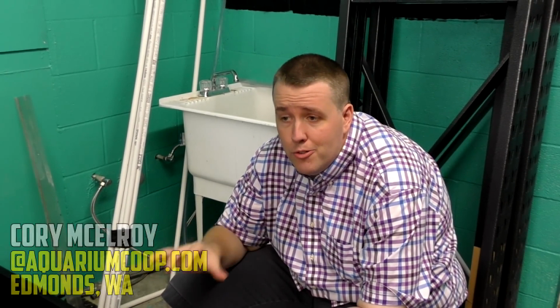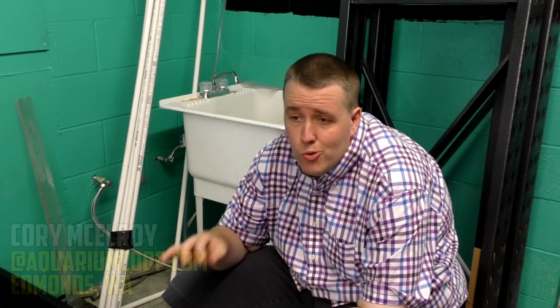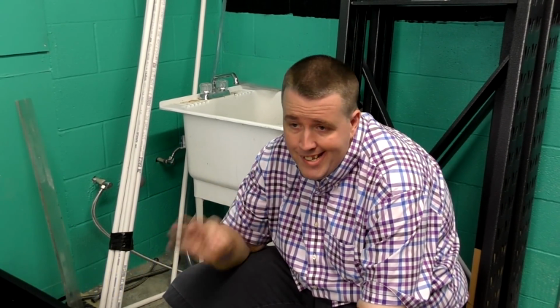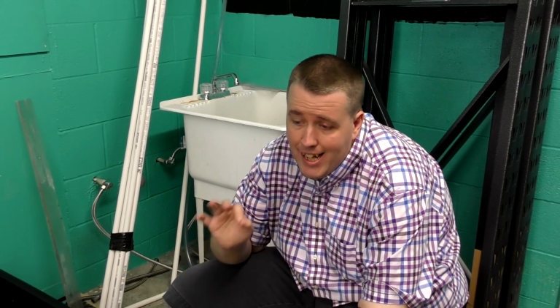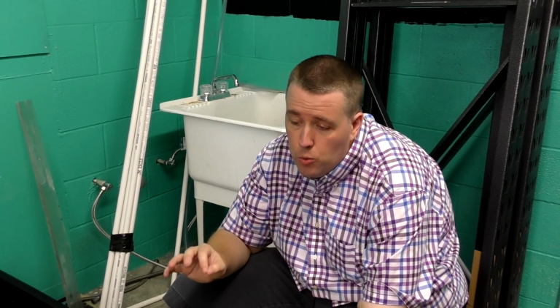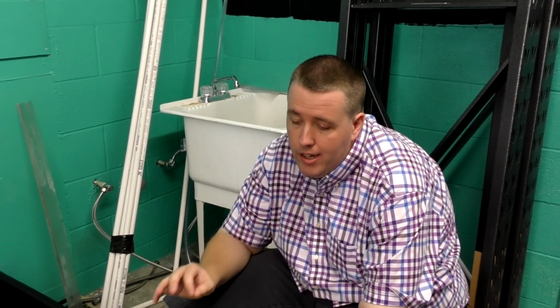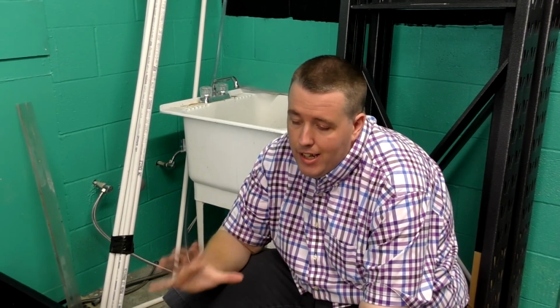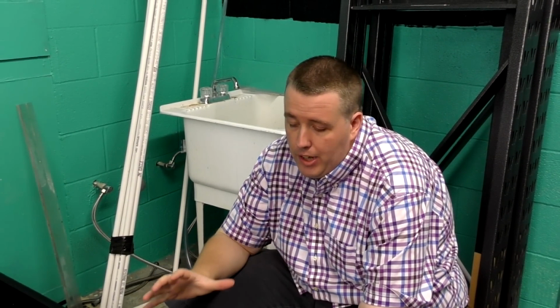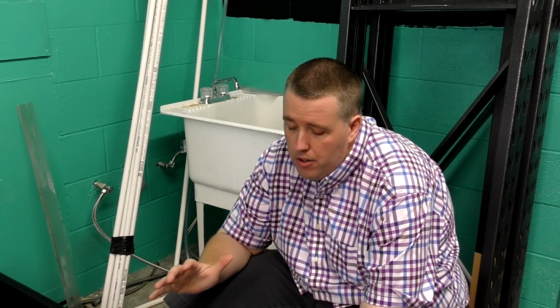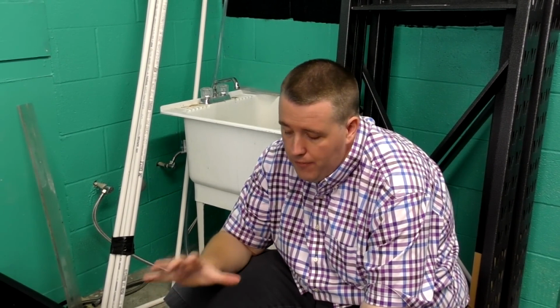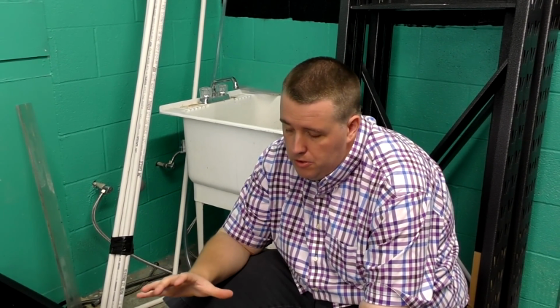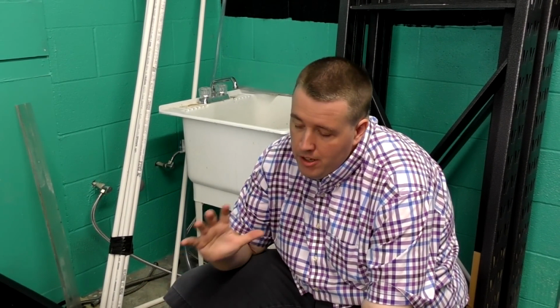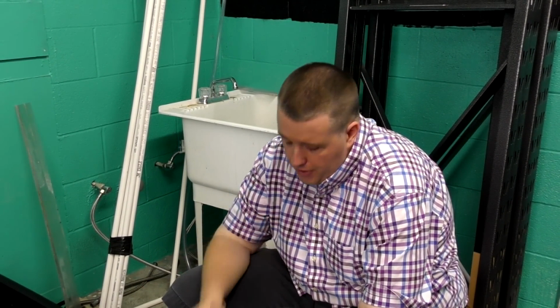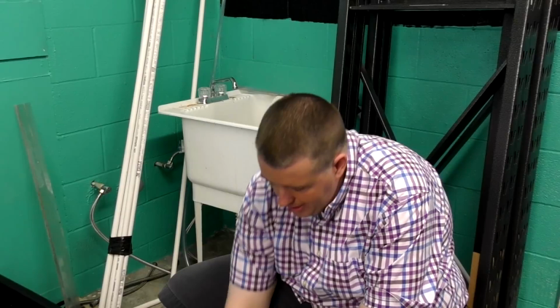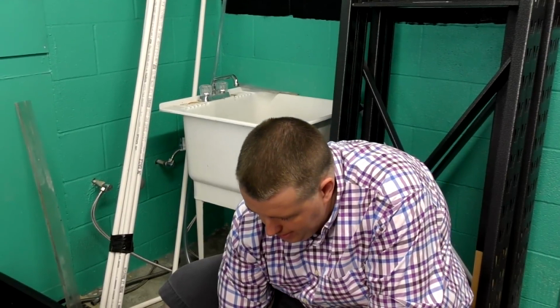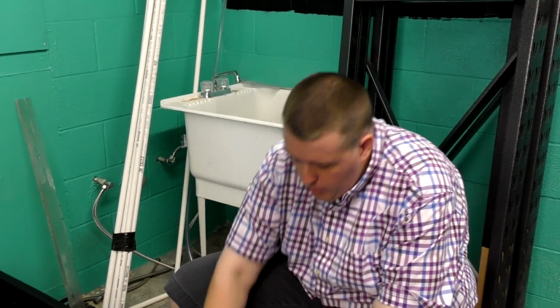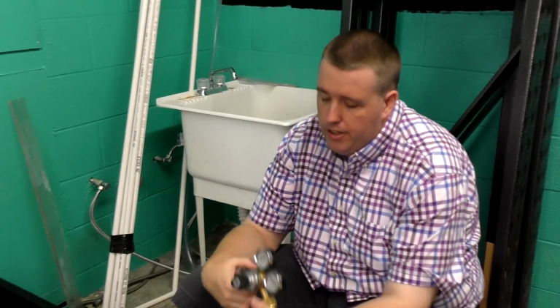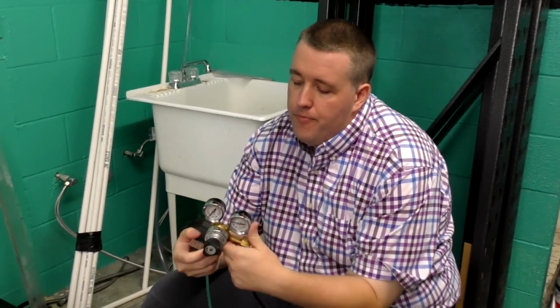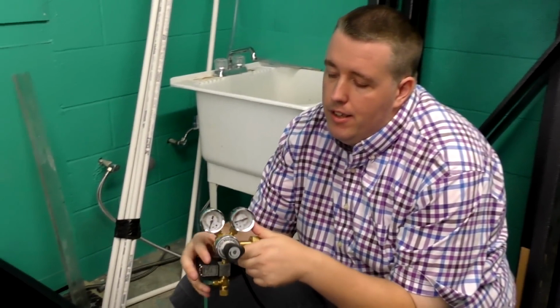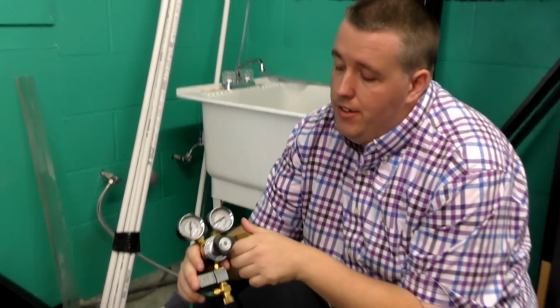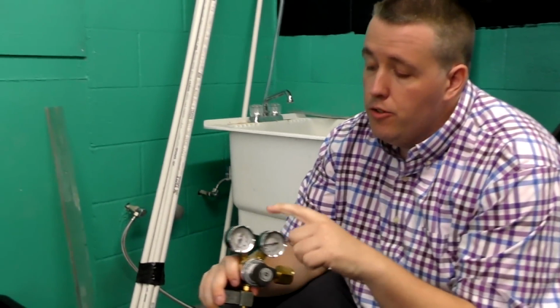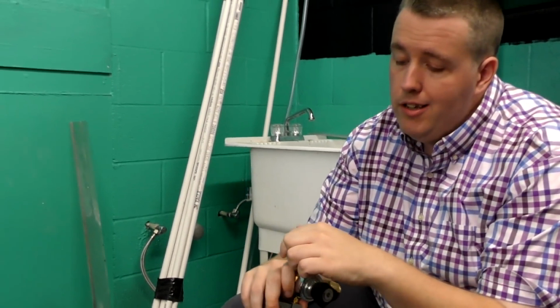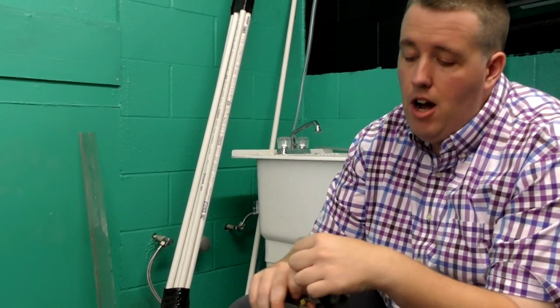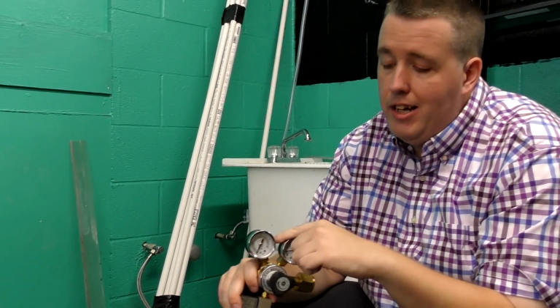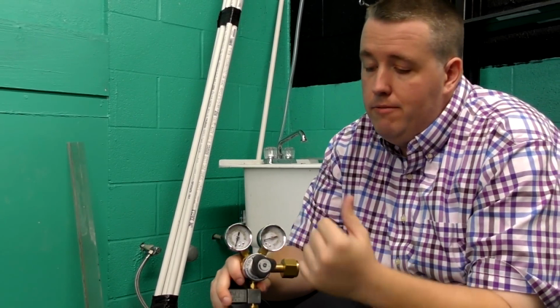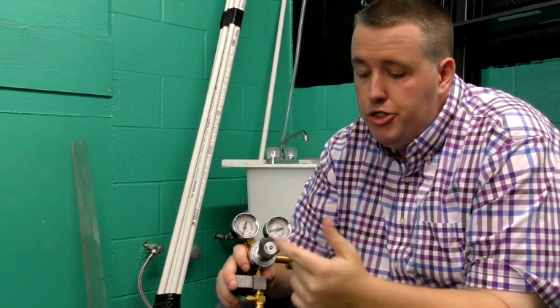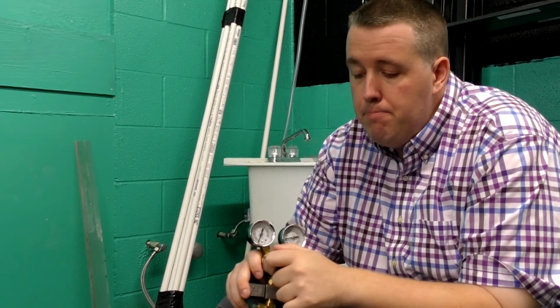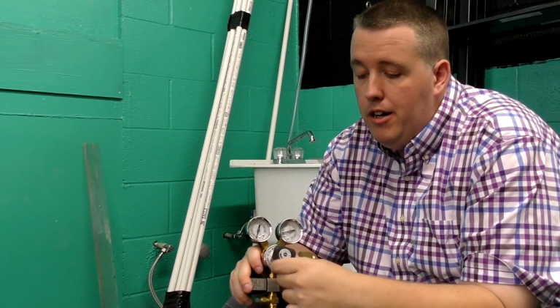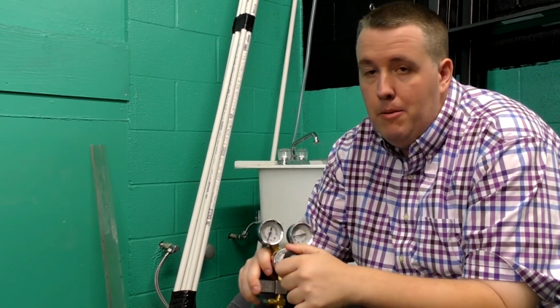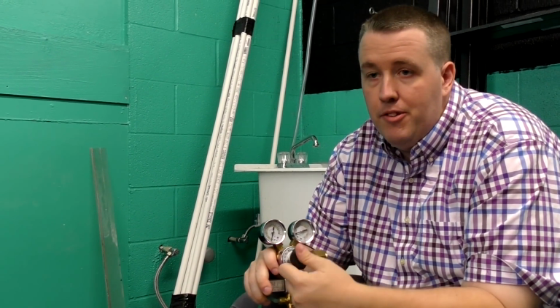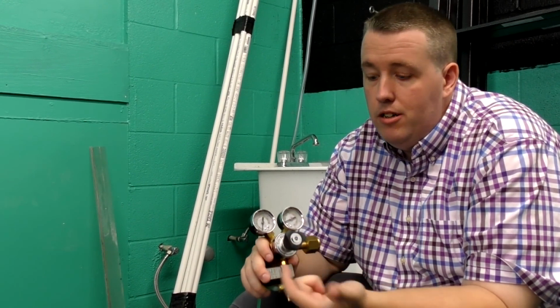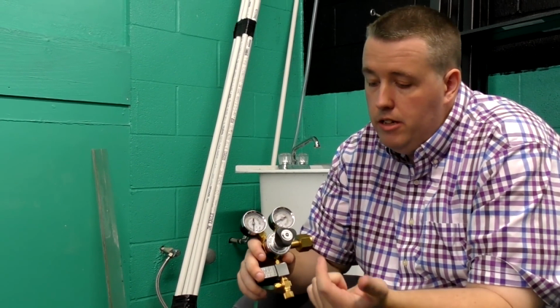The first thing you're gonna need is a regulator. This is a used one — this is an Aqua Tech one. They're cheap; you can buy them on Amazon or in my store. They're dual gauge.